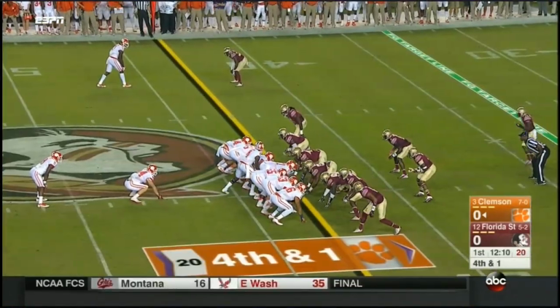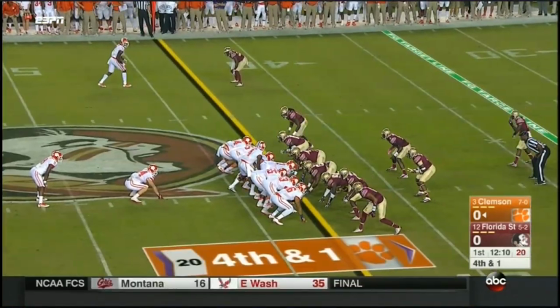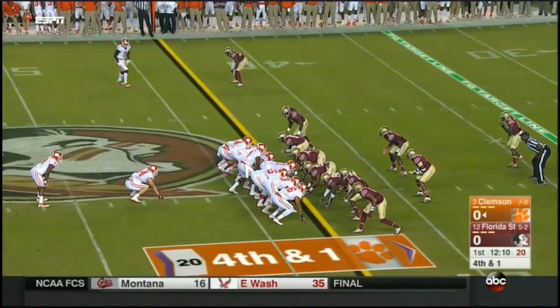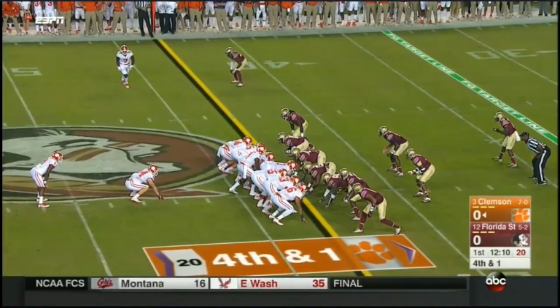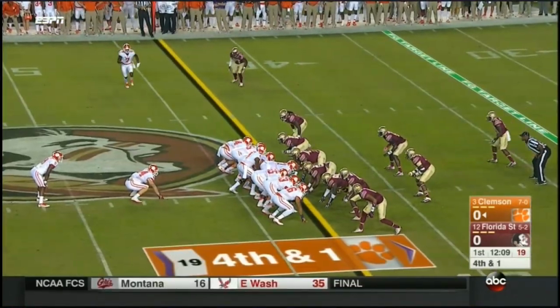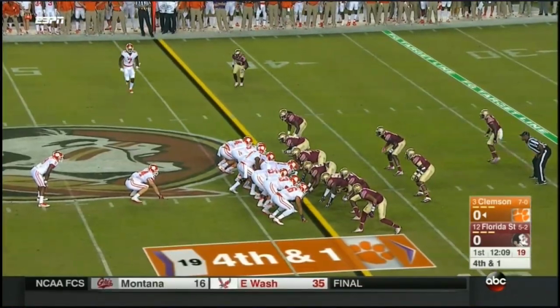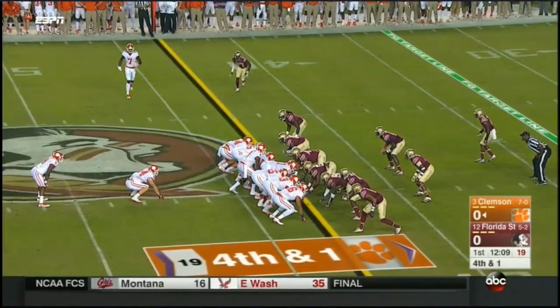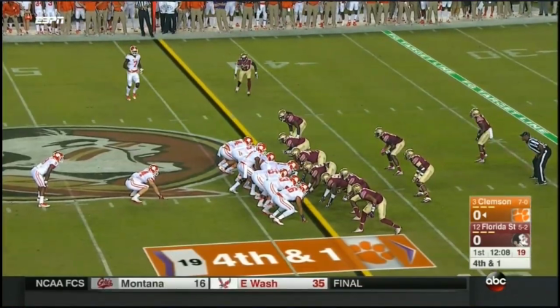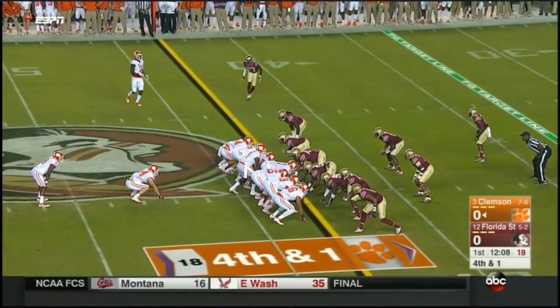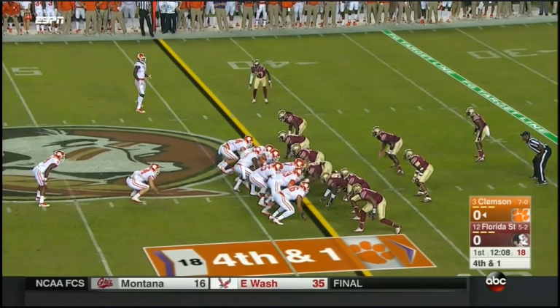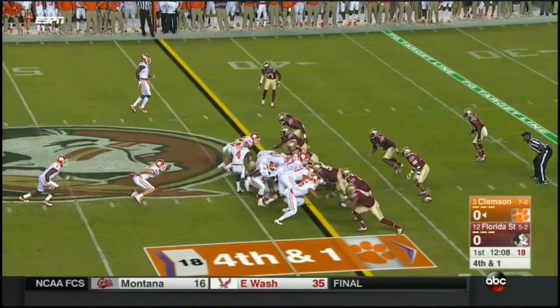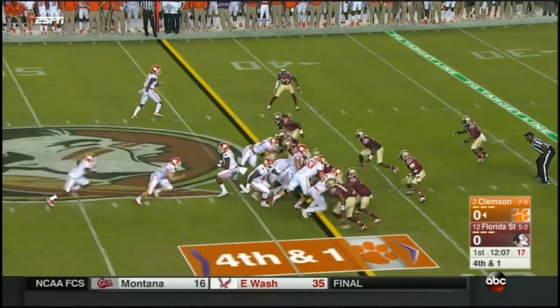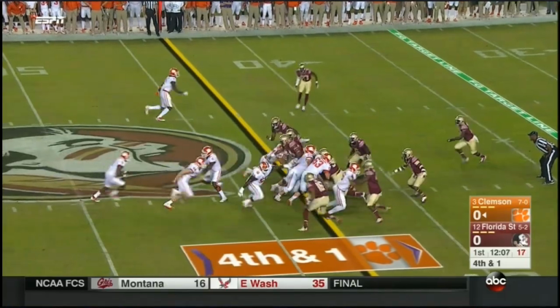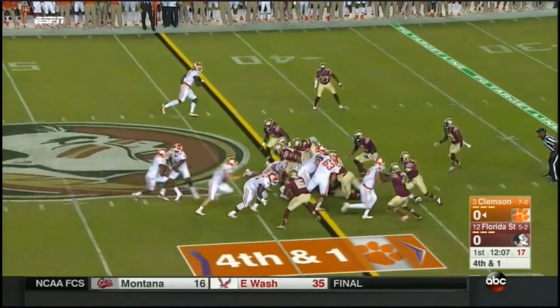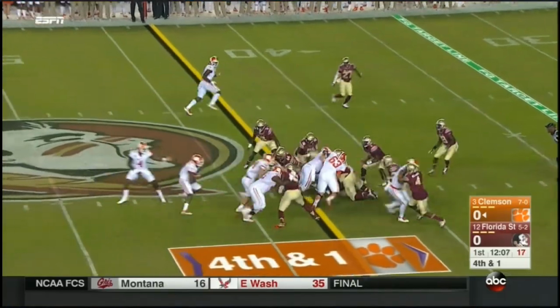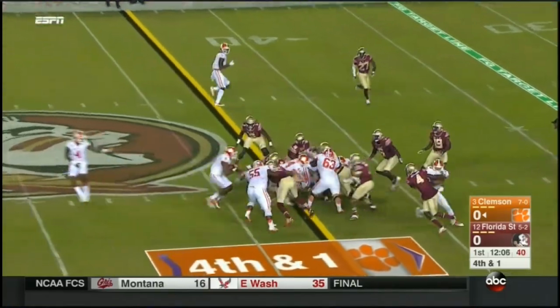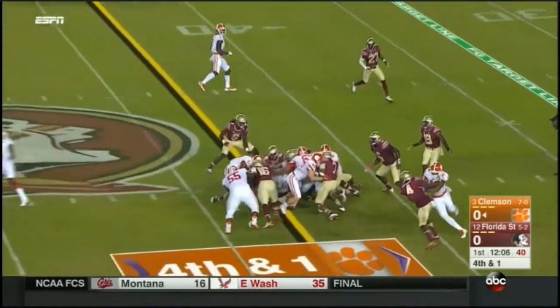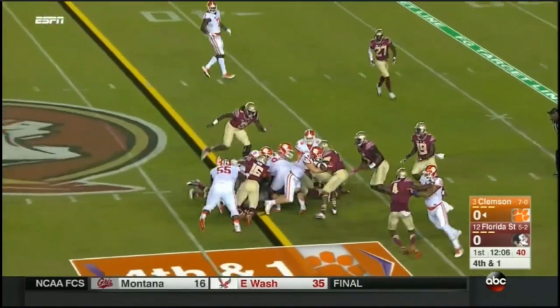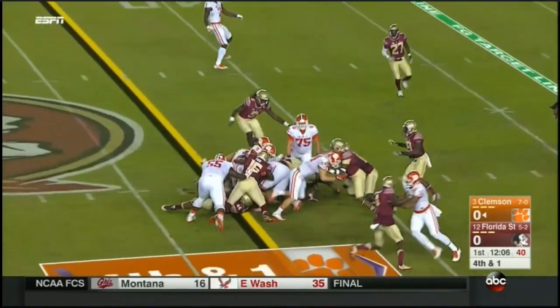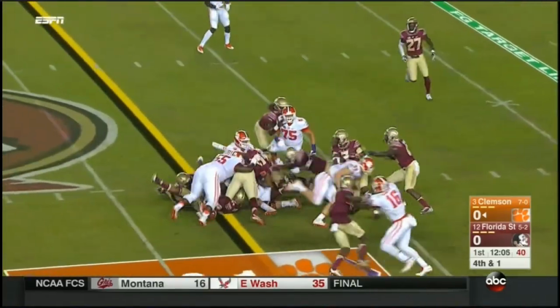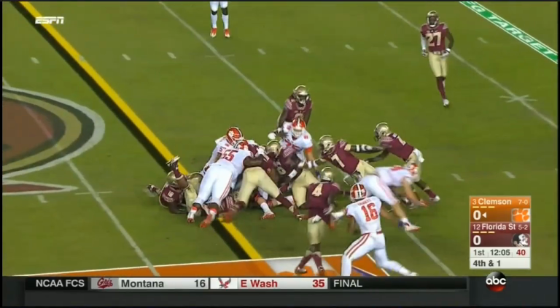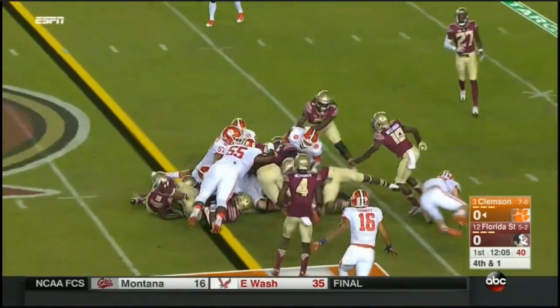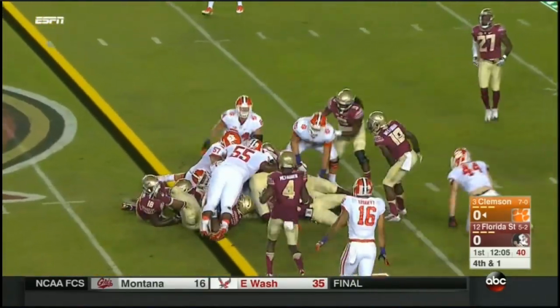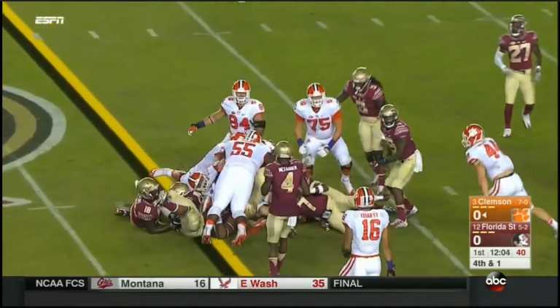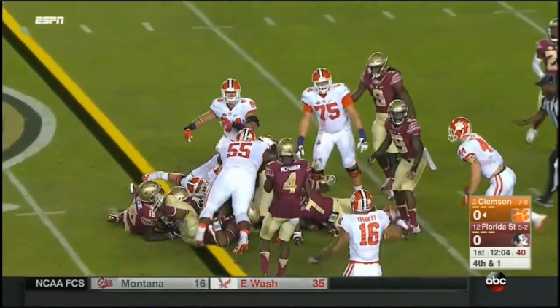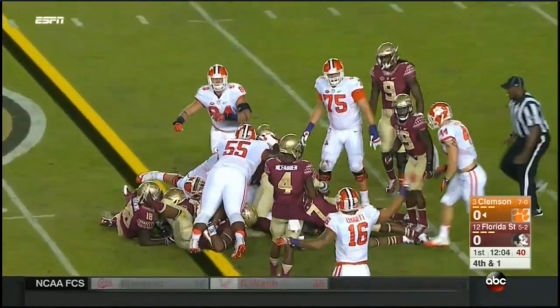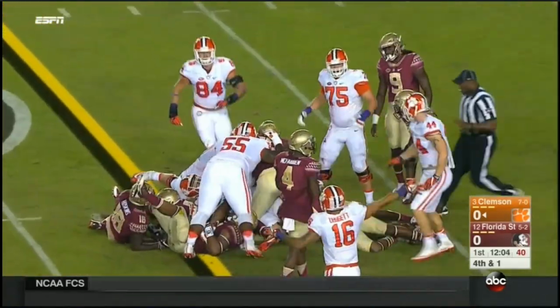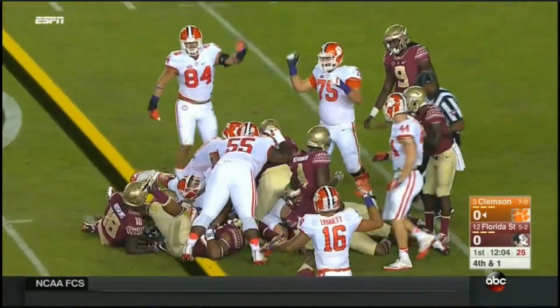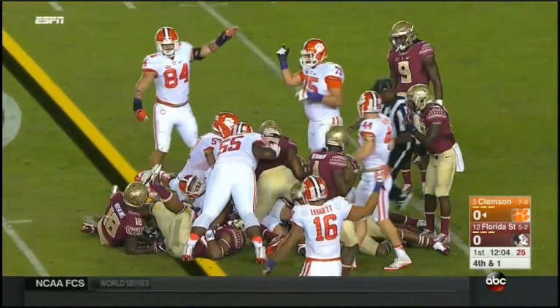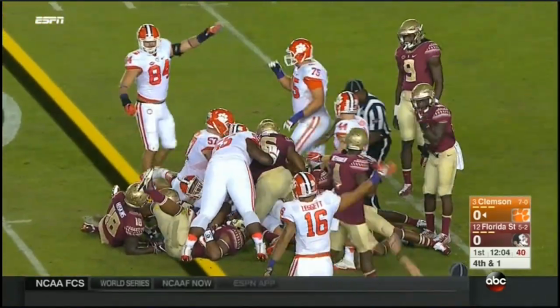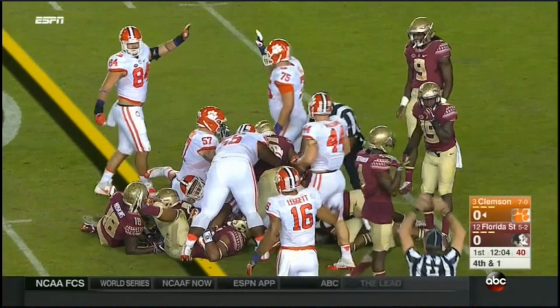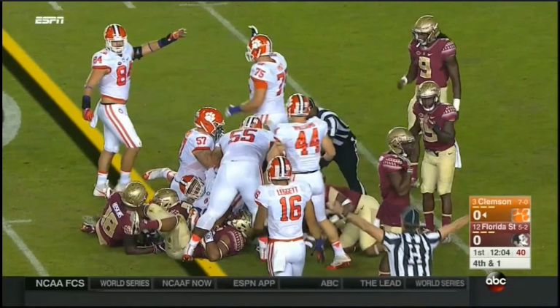In there in the middle of that defense, Marquez Walker's moved inside too, number 44. Gallman fighting and will move the sticks, but just barely.